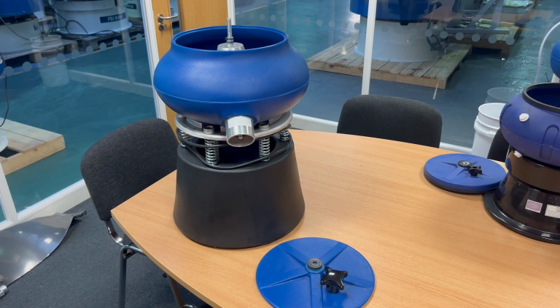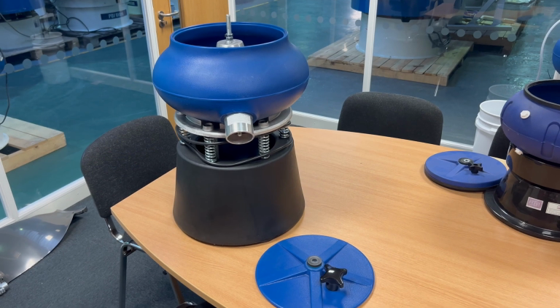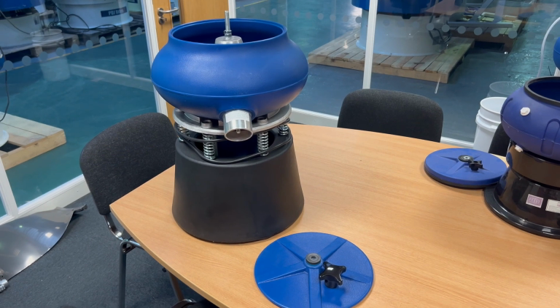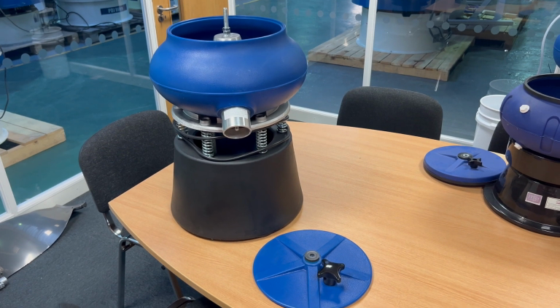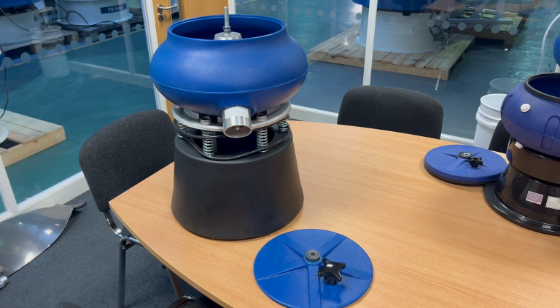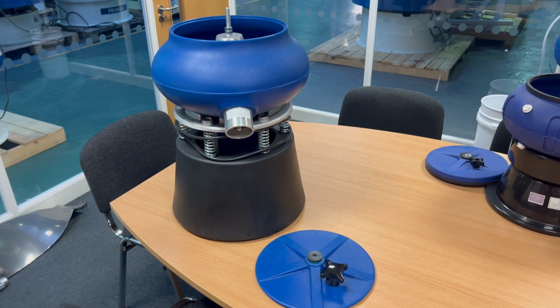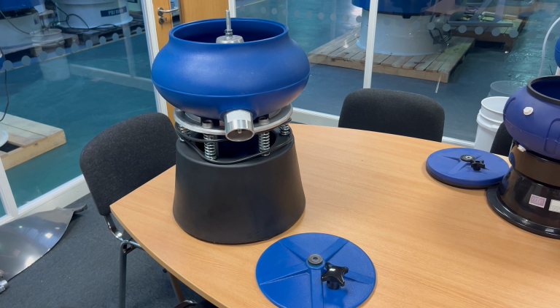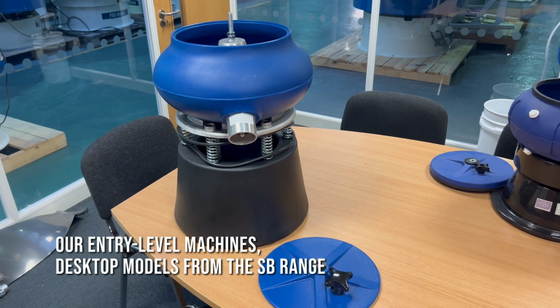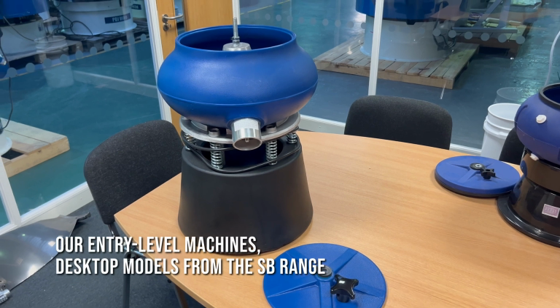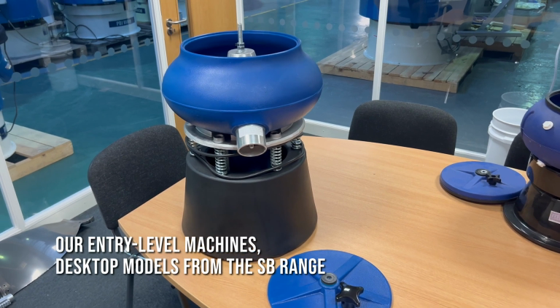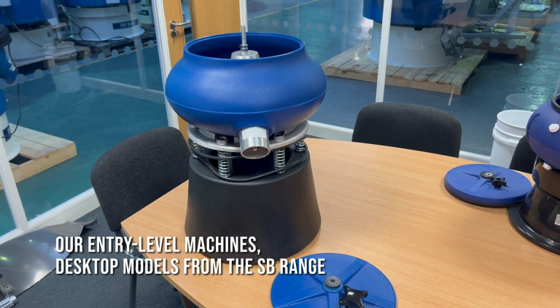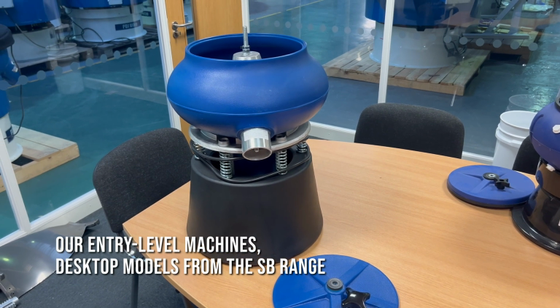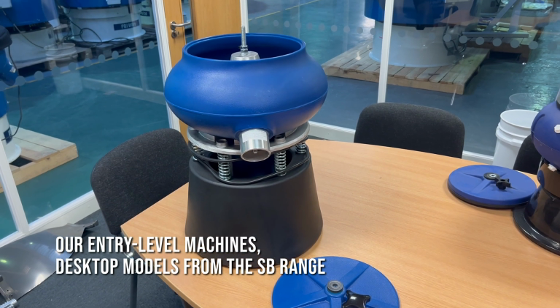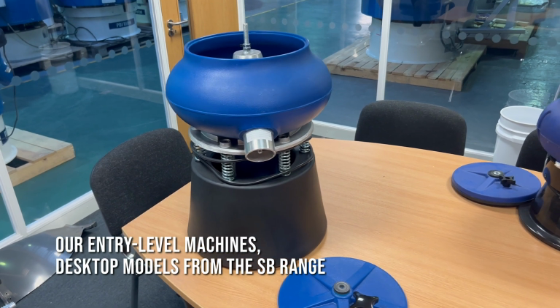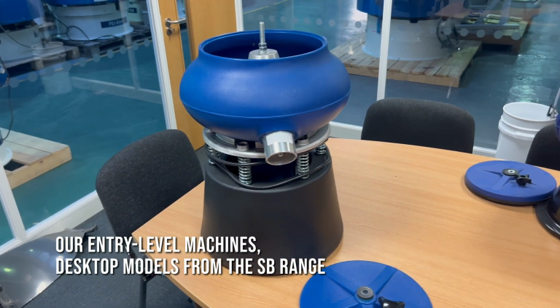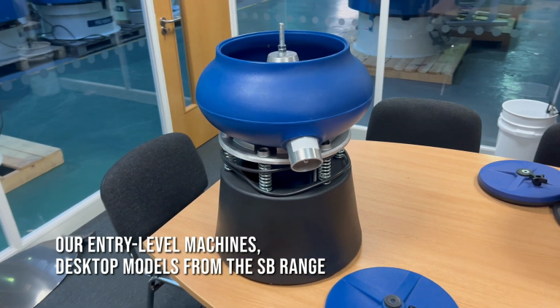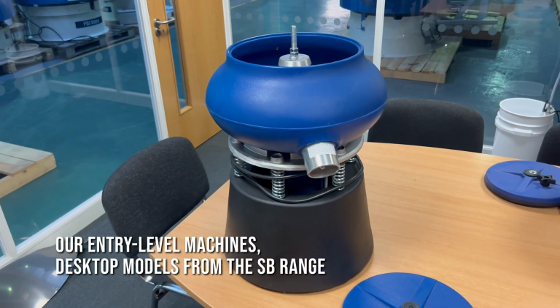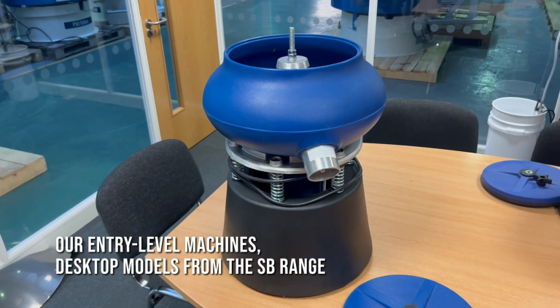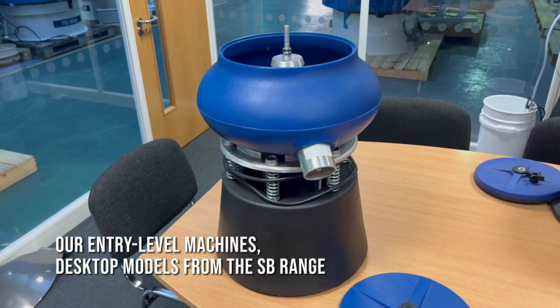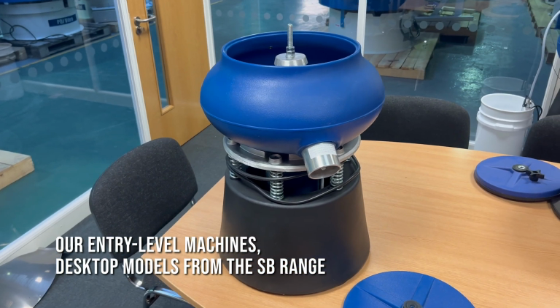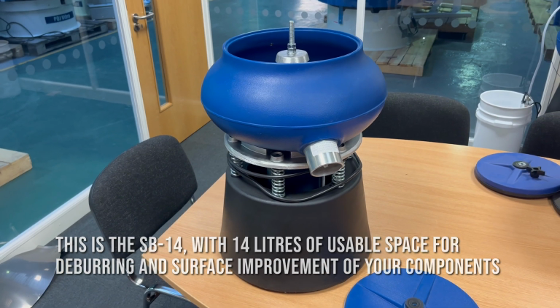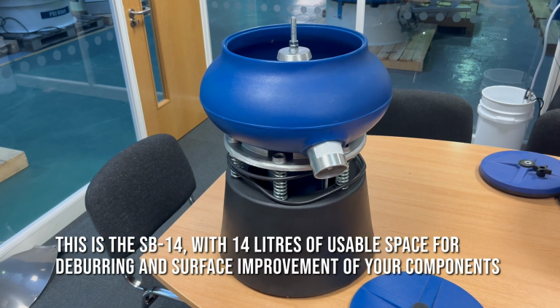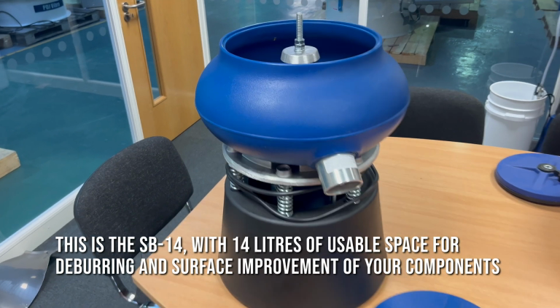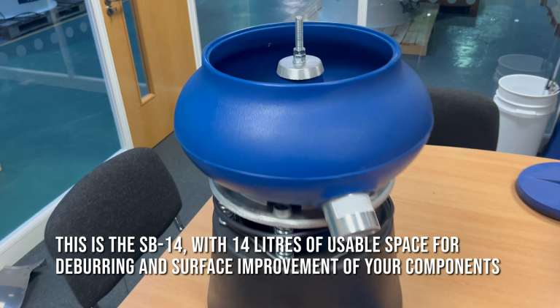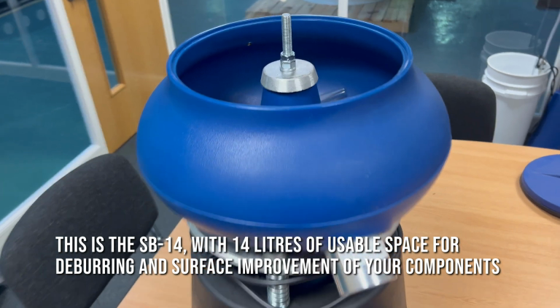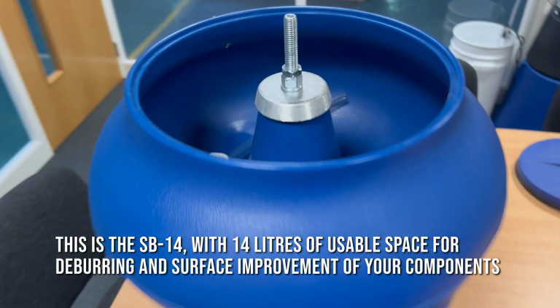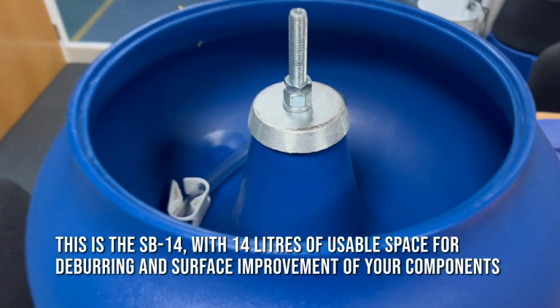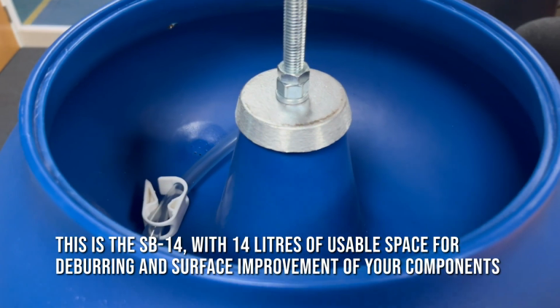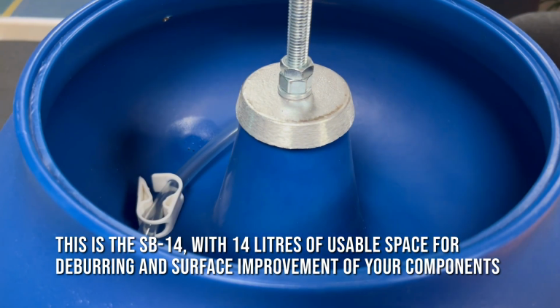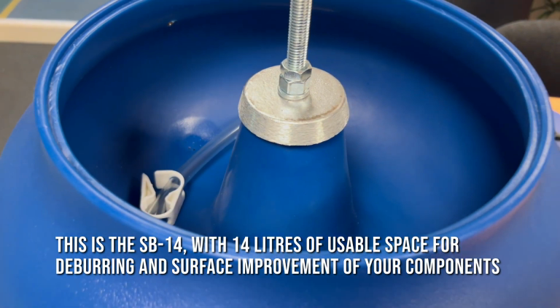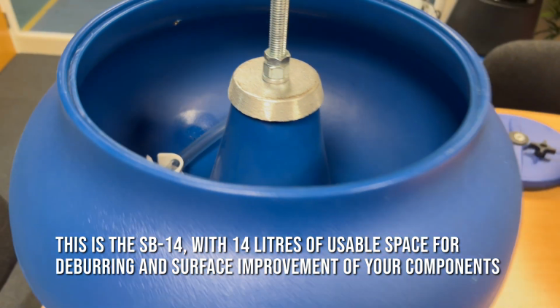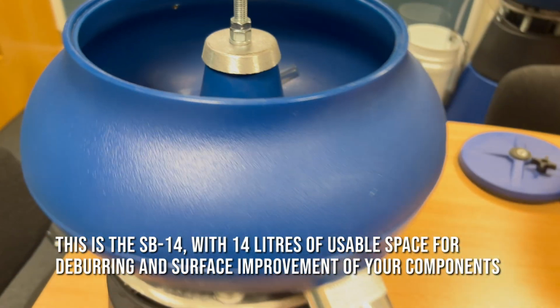Hello and welcome to PDJ Vibro. Today we're looking at our entry-level machines, the desktop machines from the SB range. This is the SB 14 — that's 14 litres of usable space for deburring and surface improvement of your components.